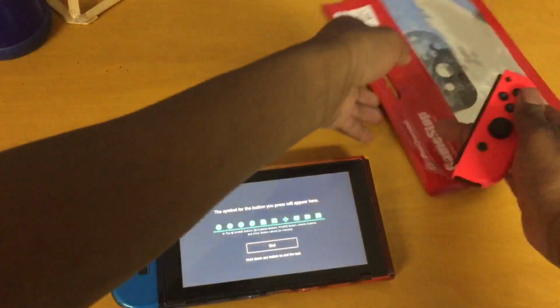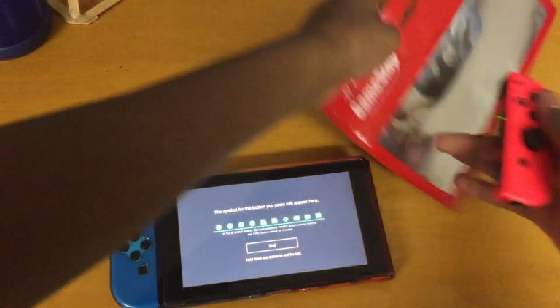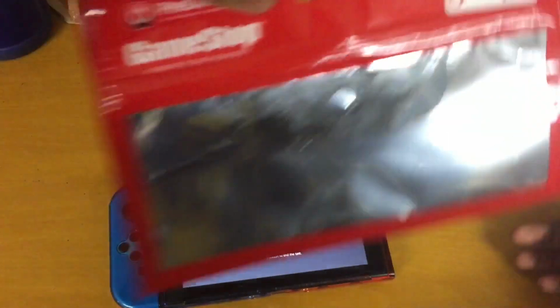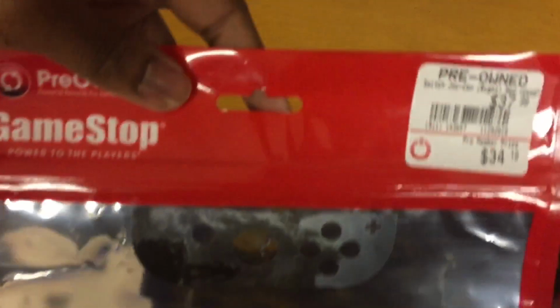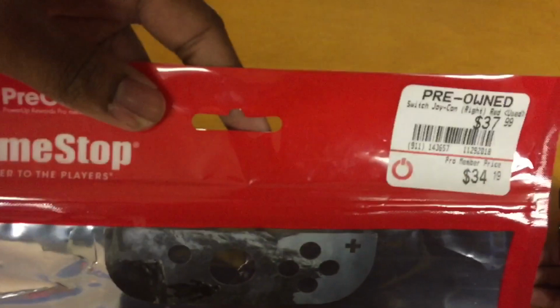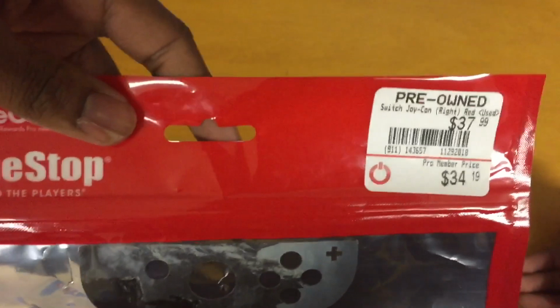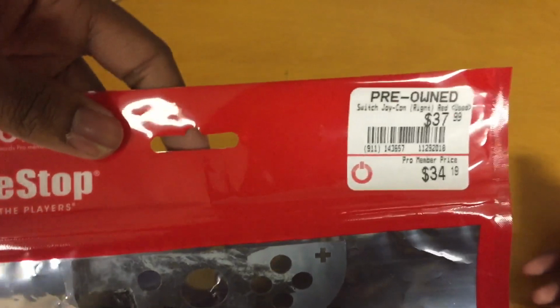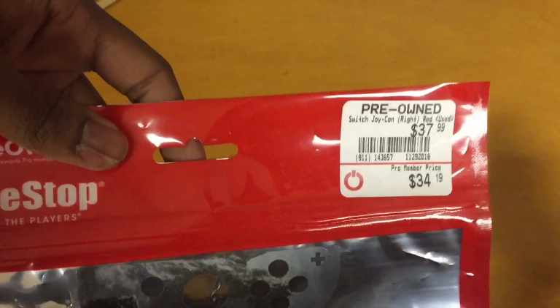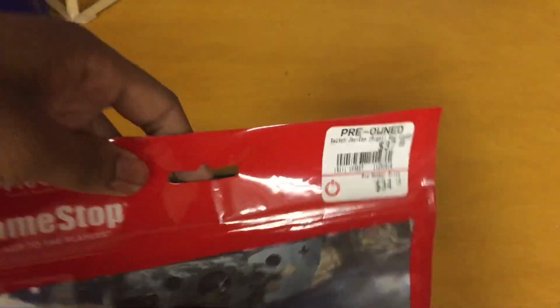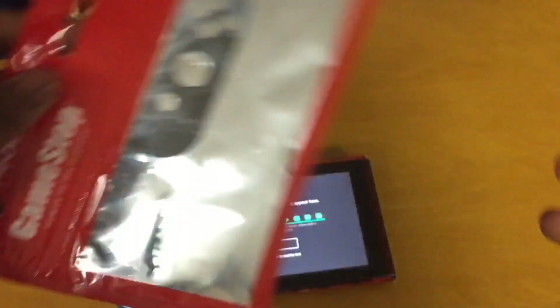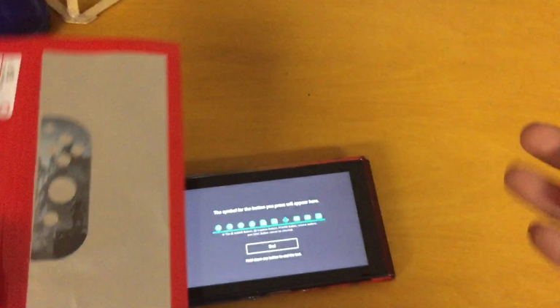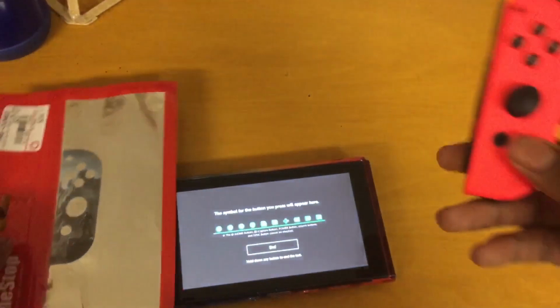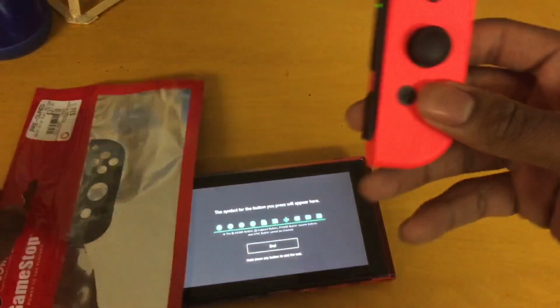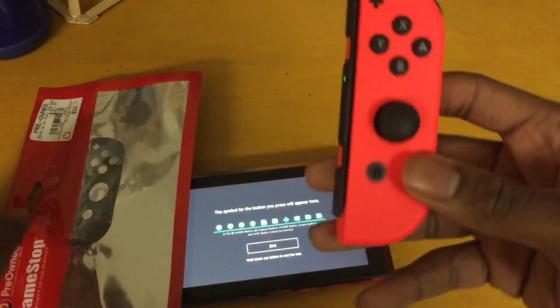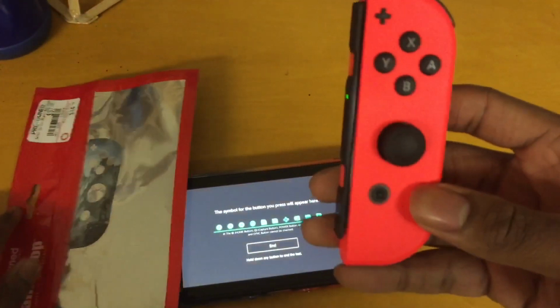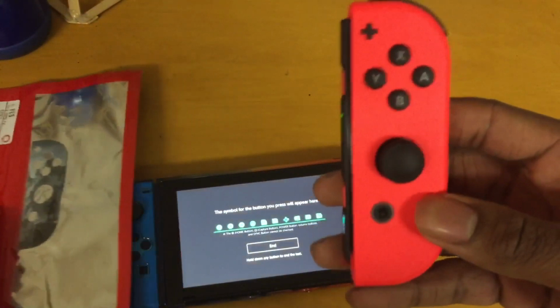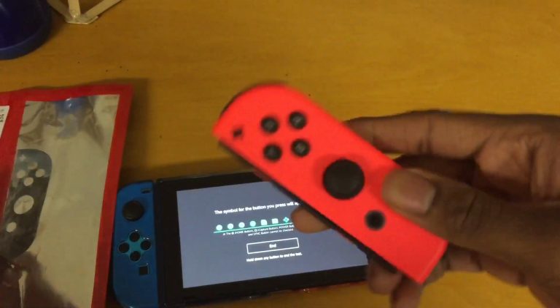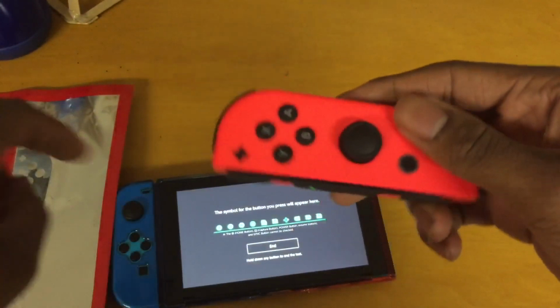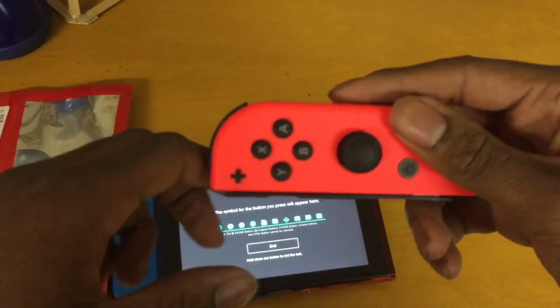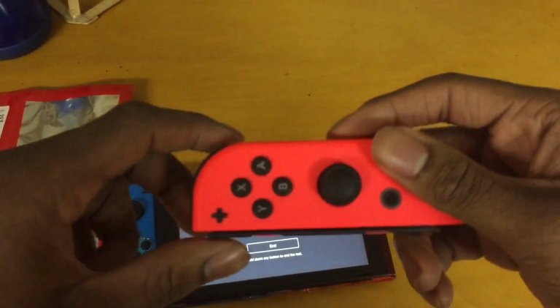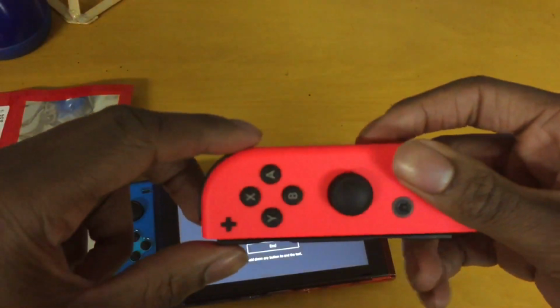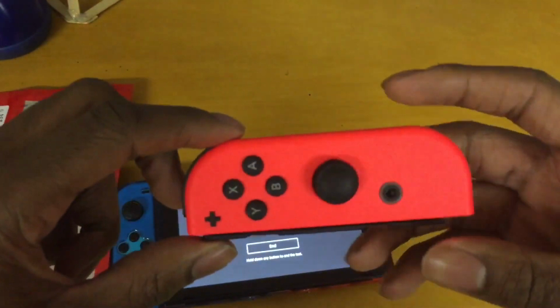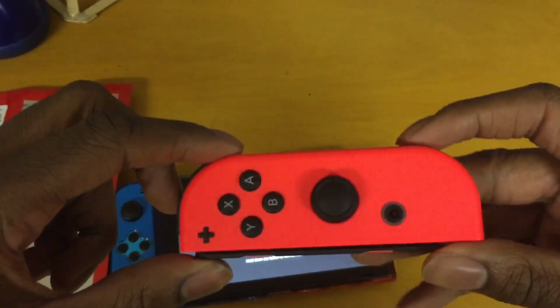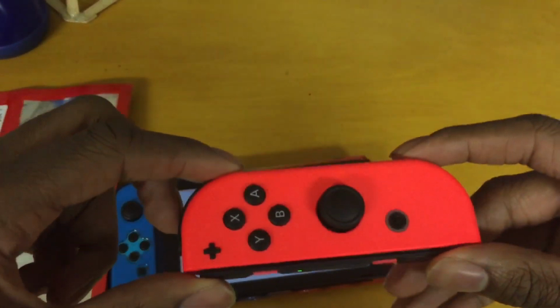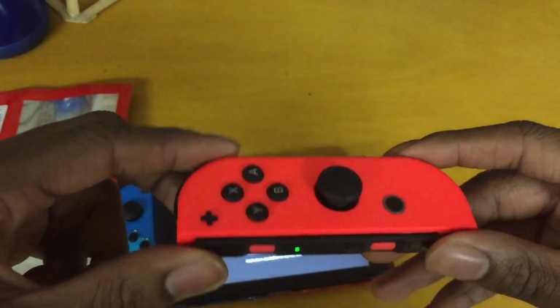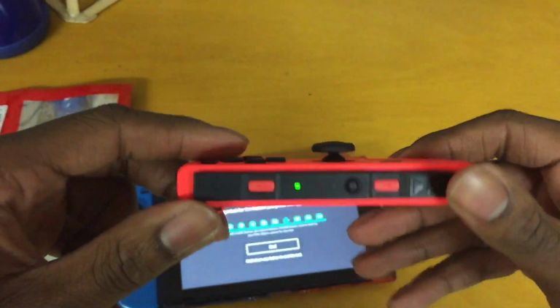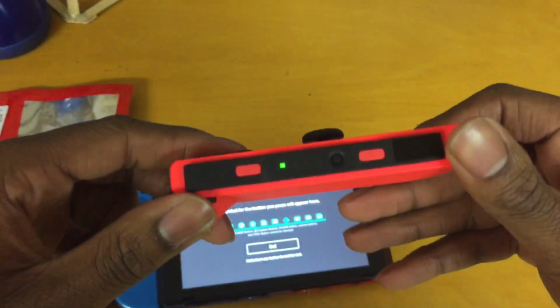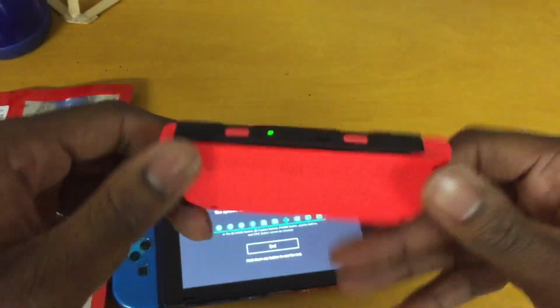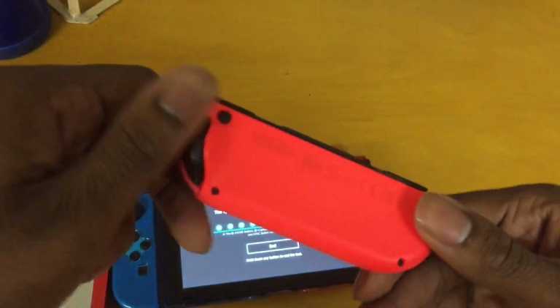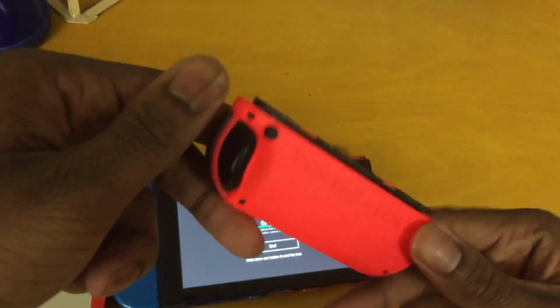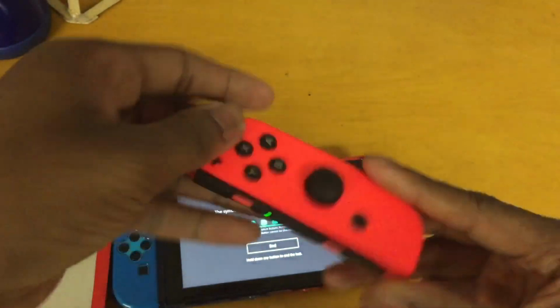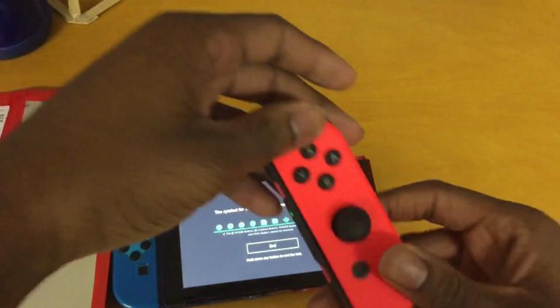For $37.99, it's actually pretty good. I do recommend this if you need another controller replacement. It works great.